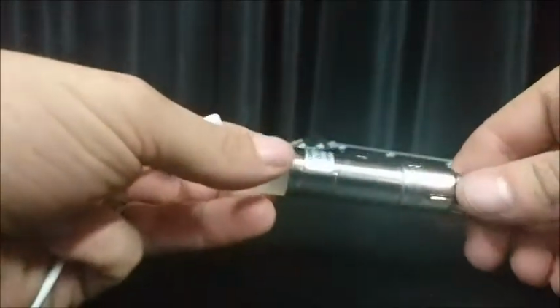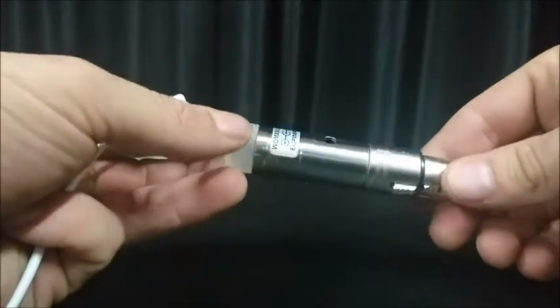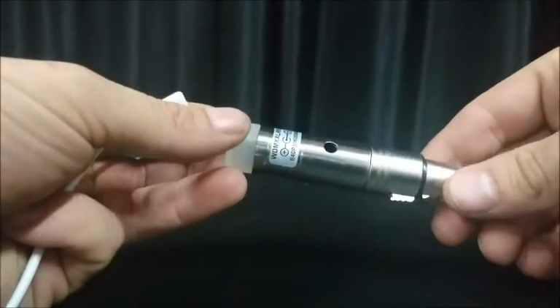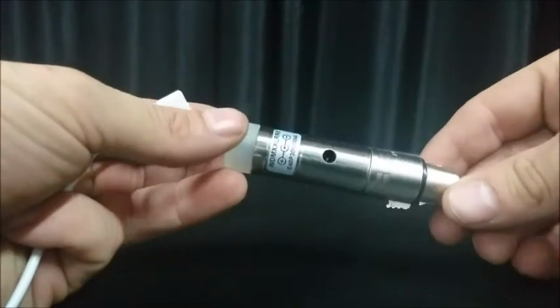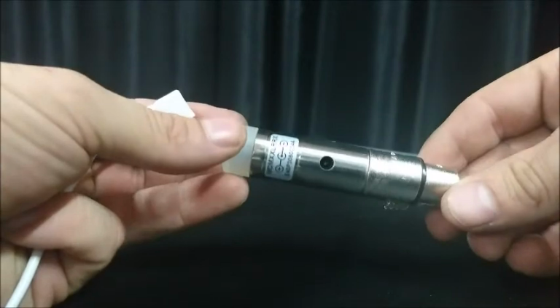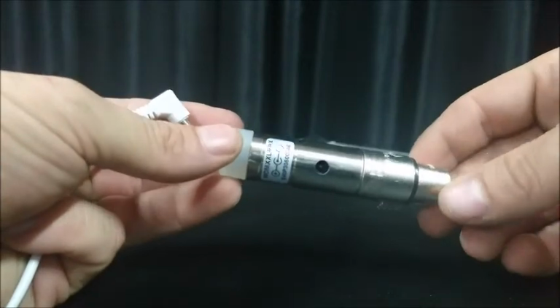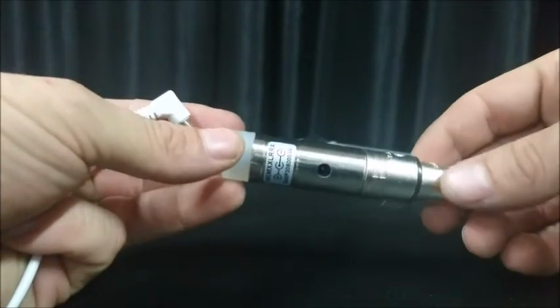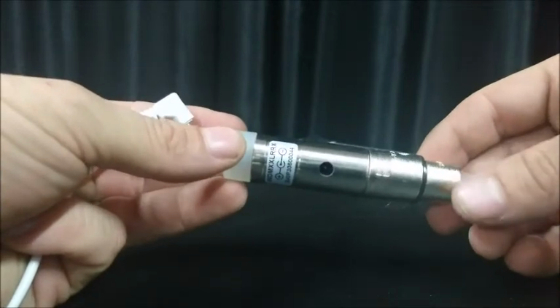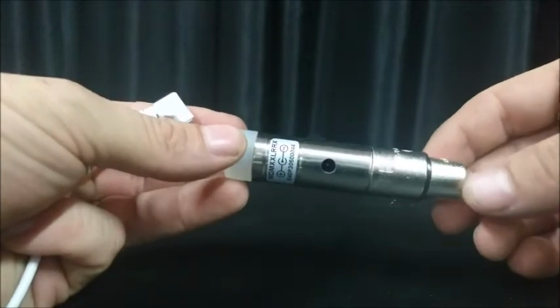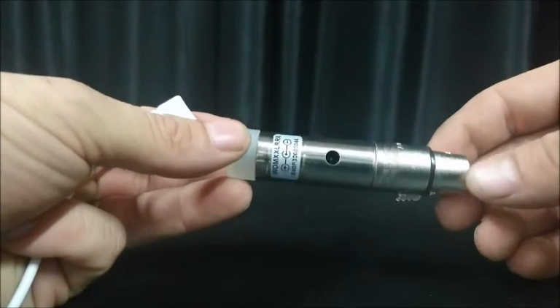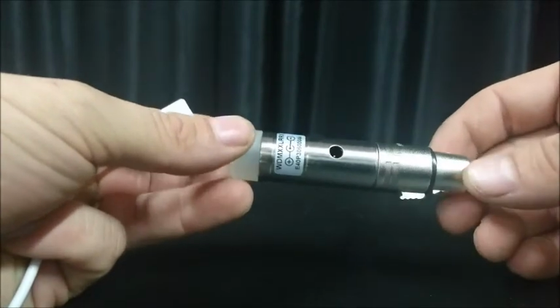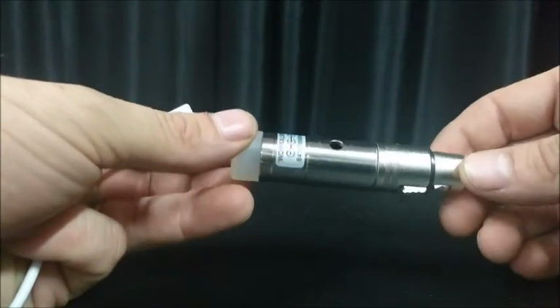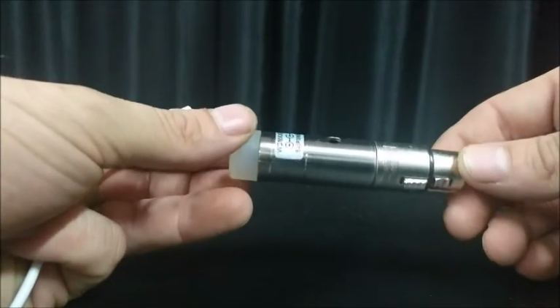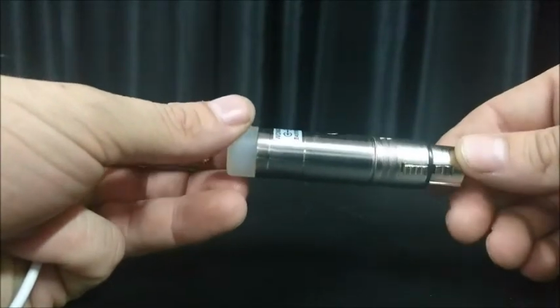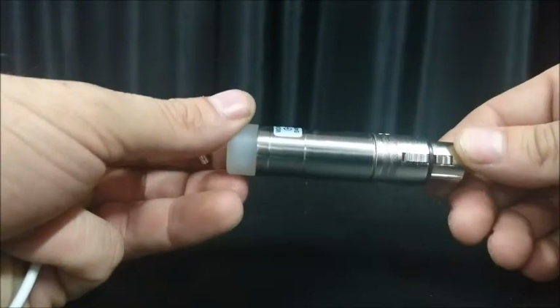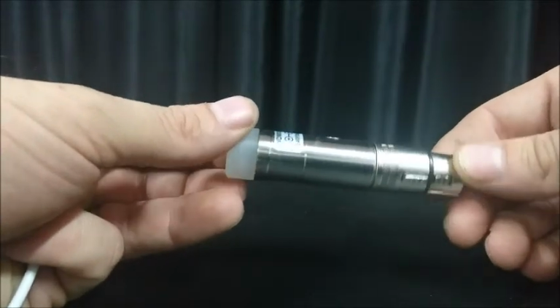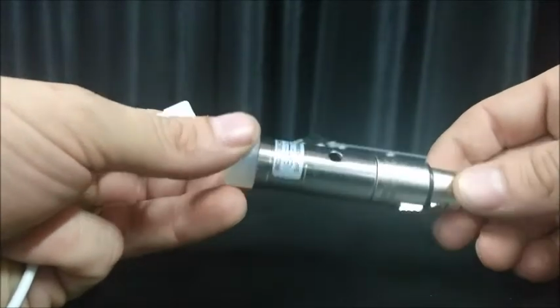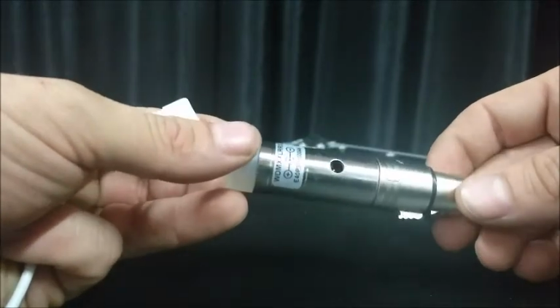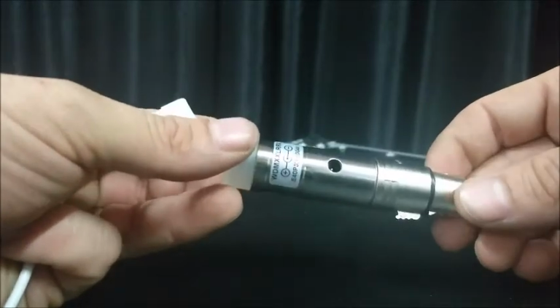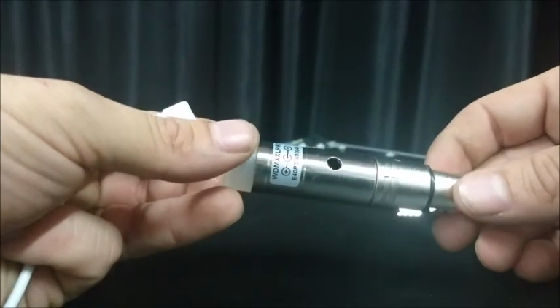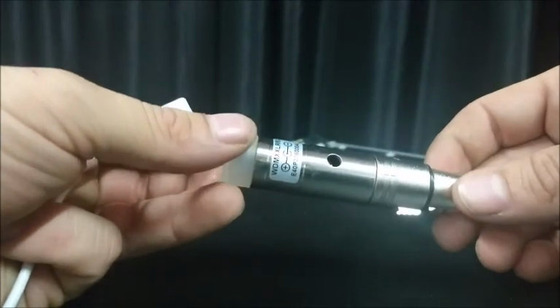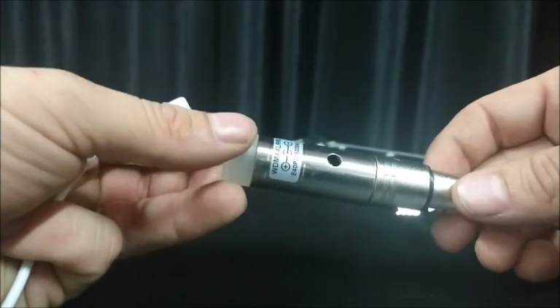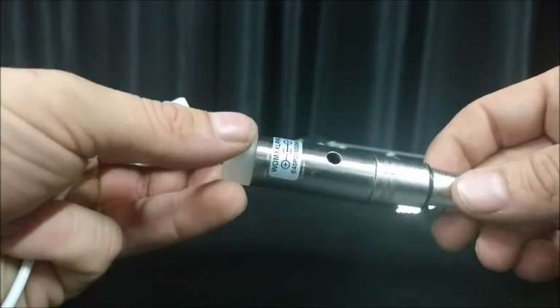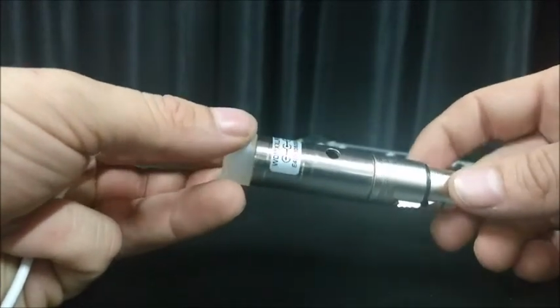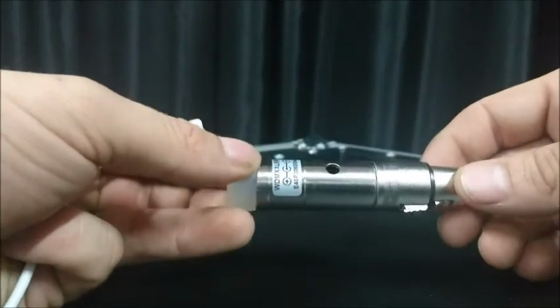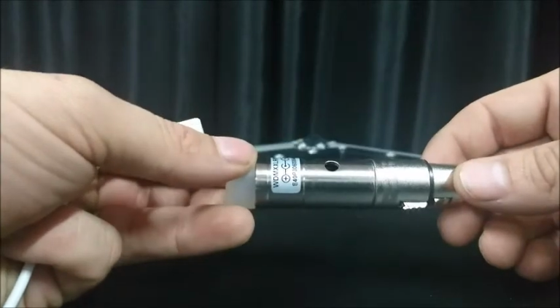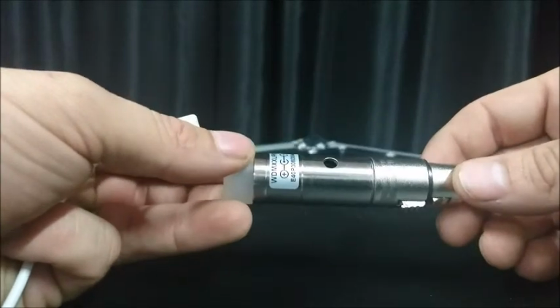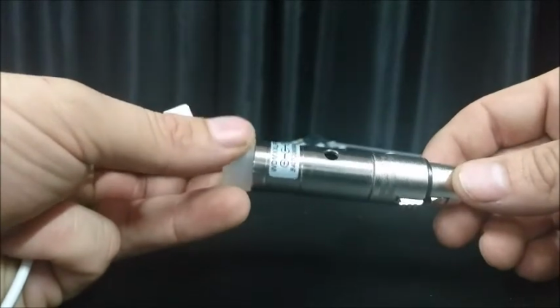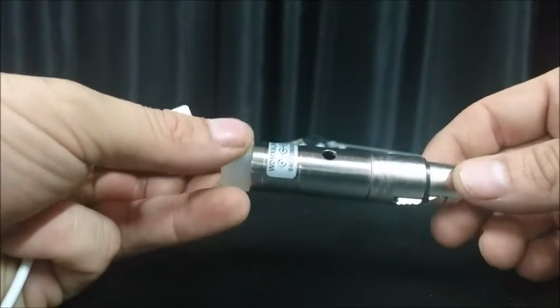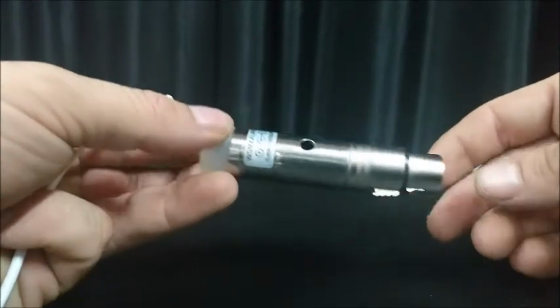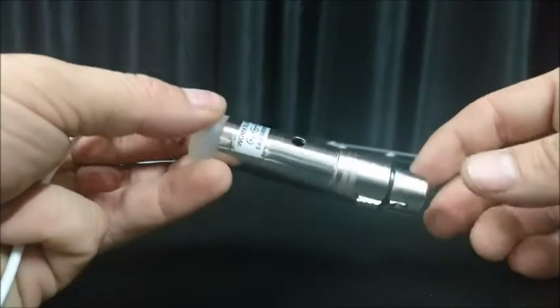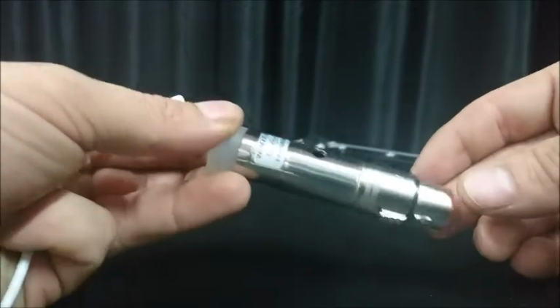The event lighting receivers have three different protocols that they can receive. This video will show you how to change the protocol.